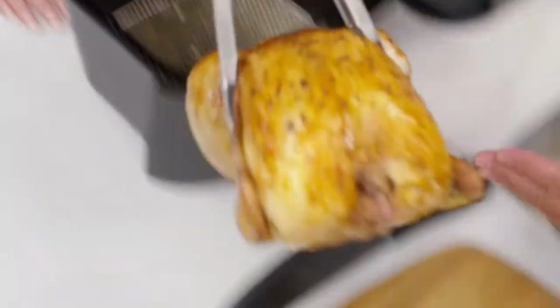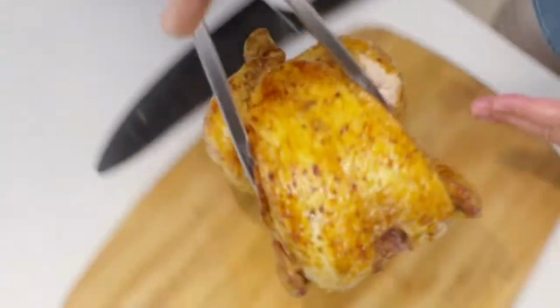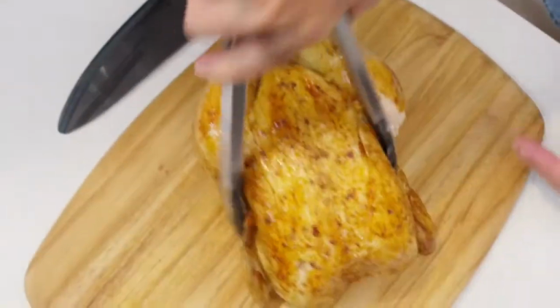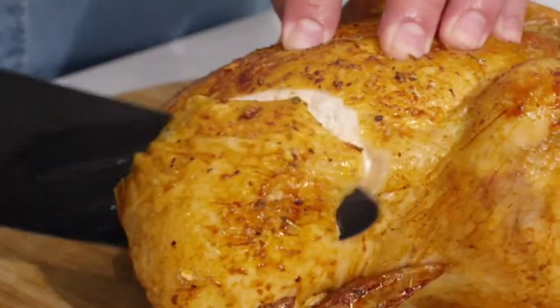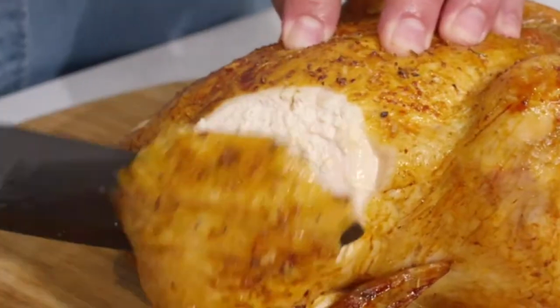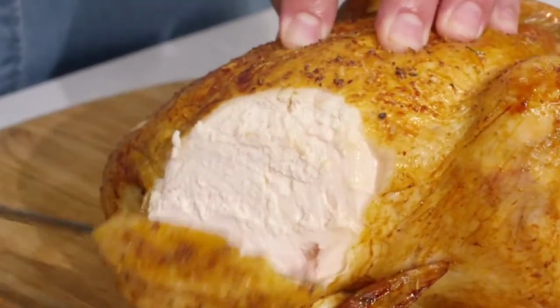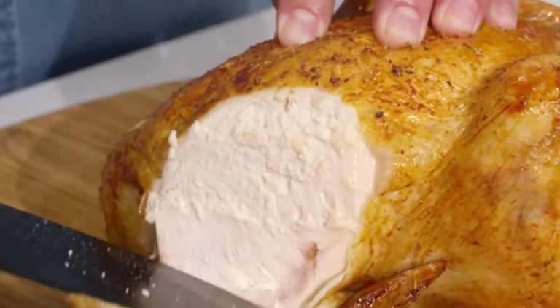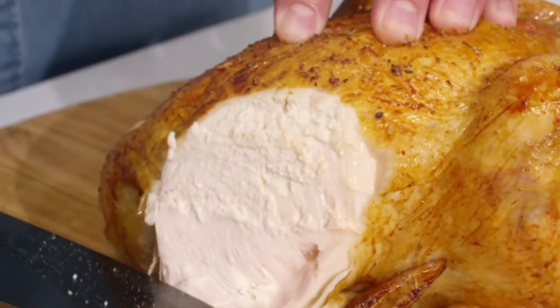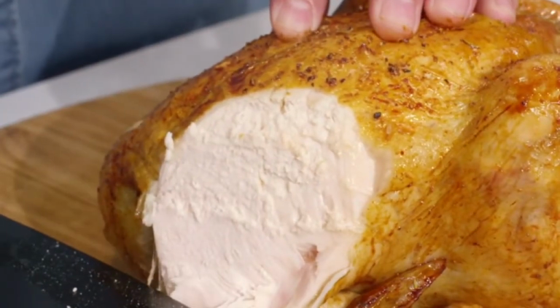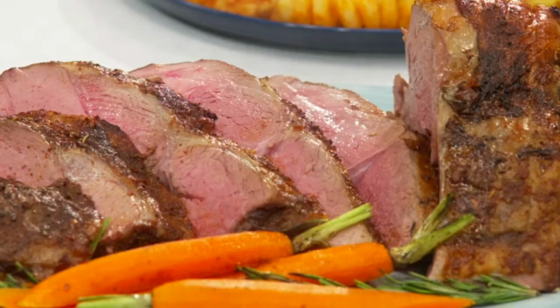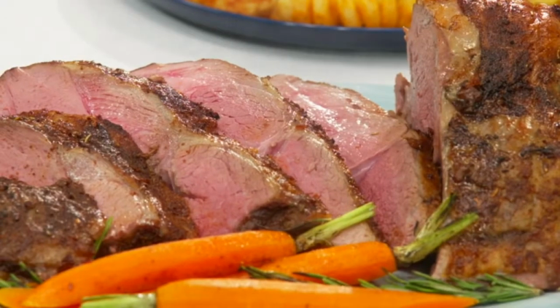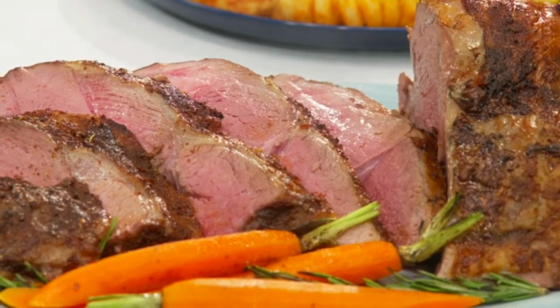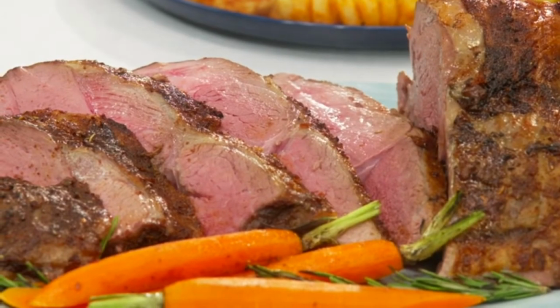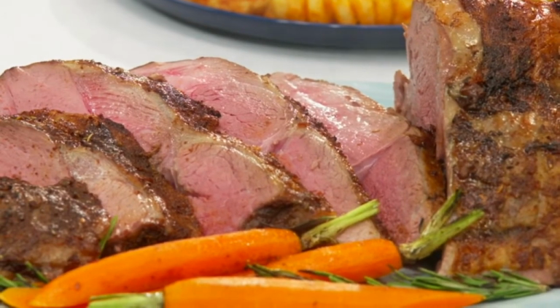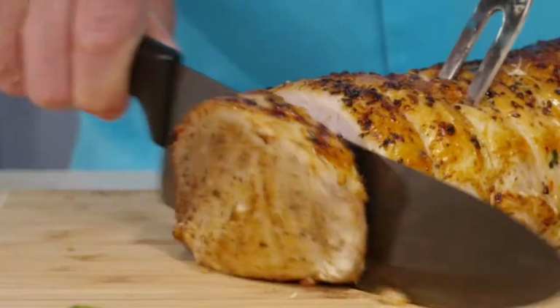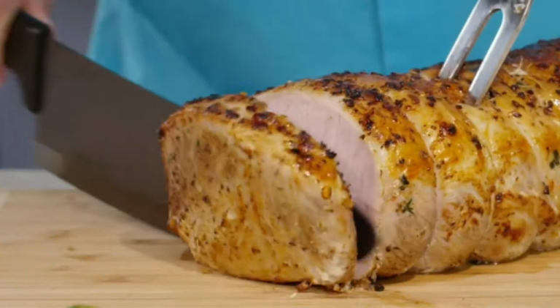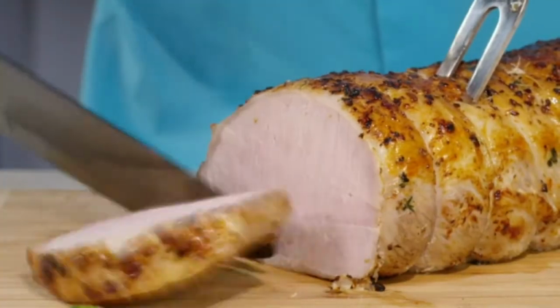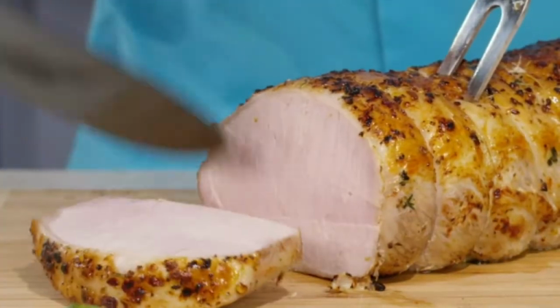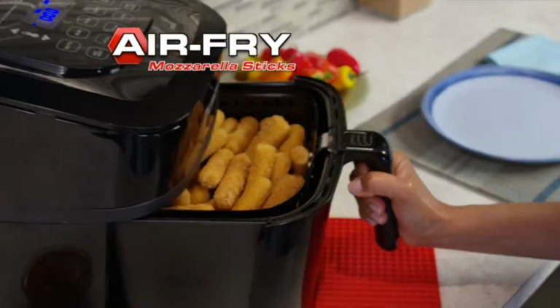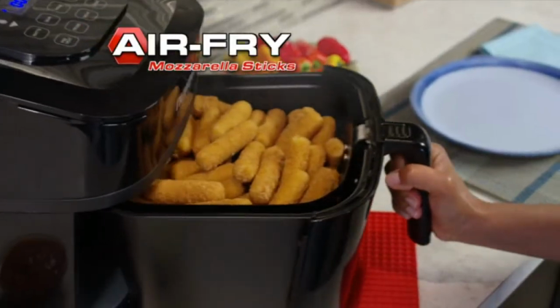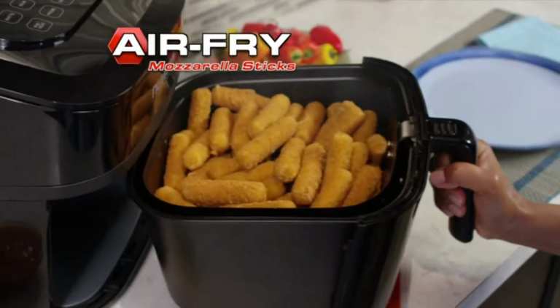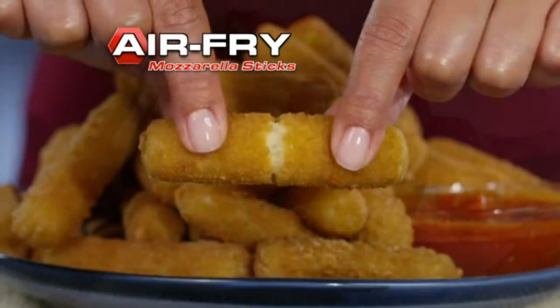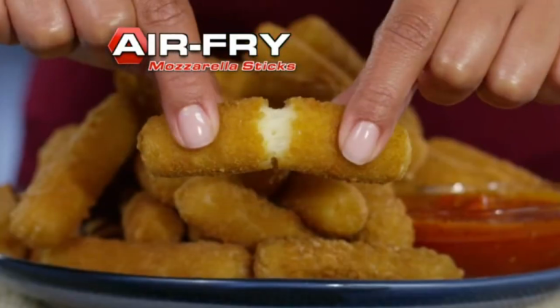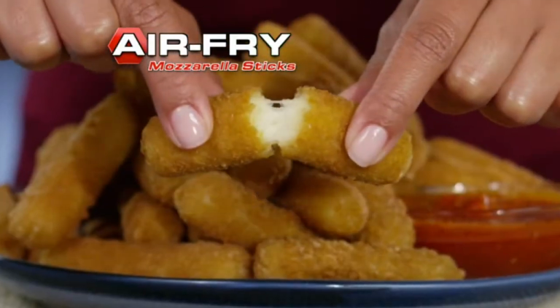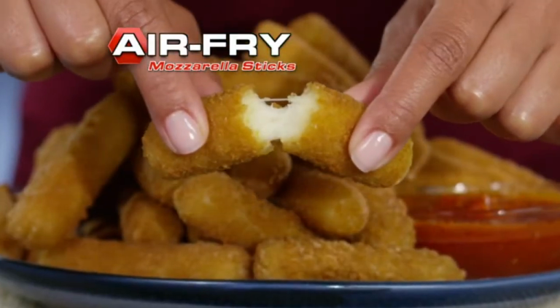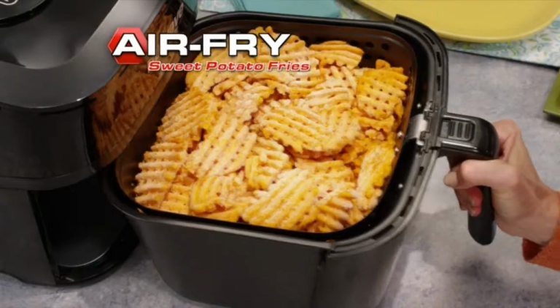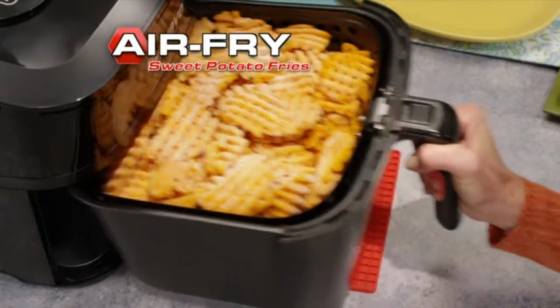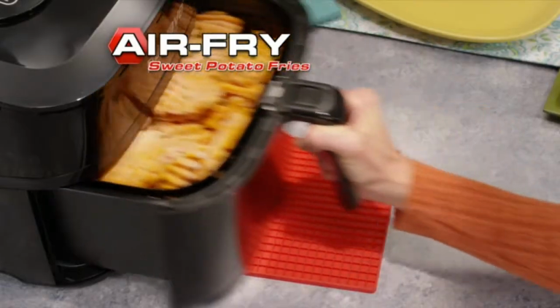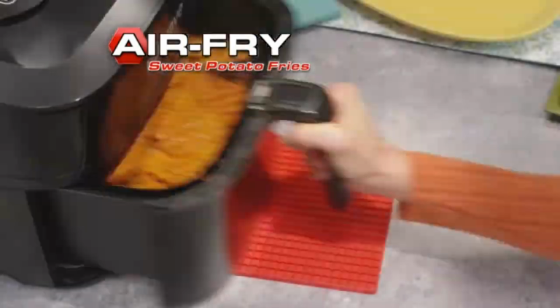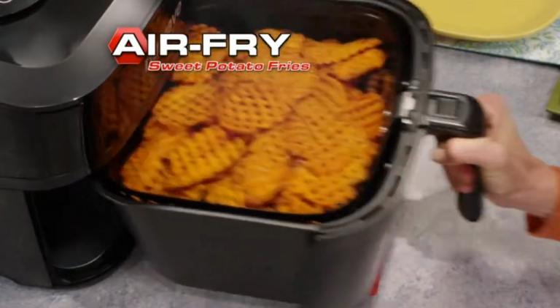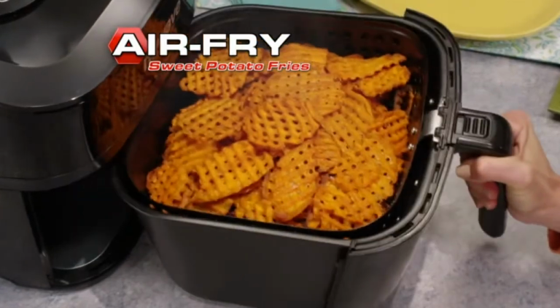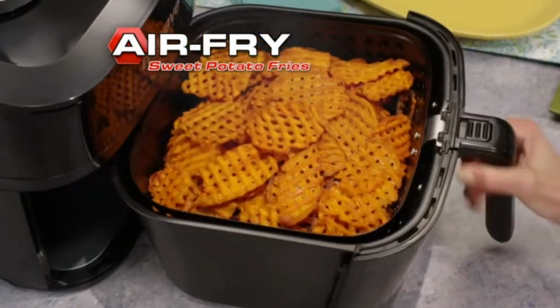The cooking range goes from 100°F to 400°F, adjustable in five-degree increments. With the included nonstick baking pan and cooking rack, you can air fry, roast, grill, bake, reheat, and even dehydrate.